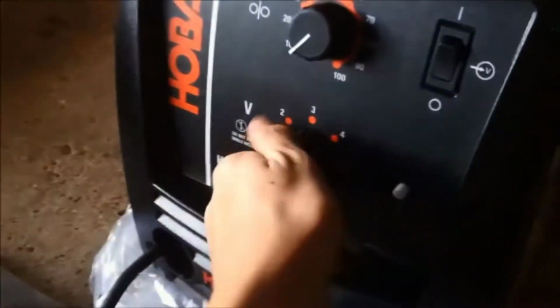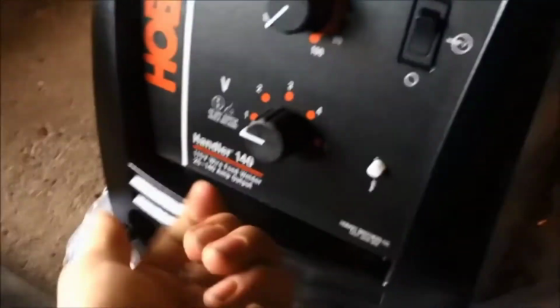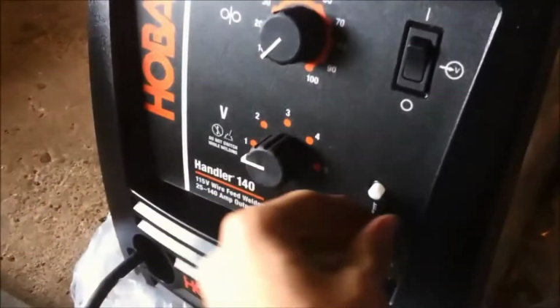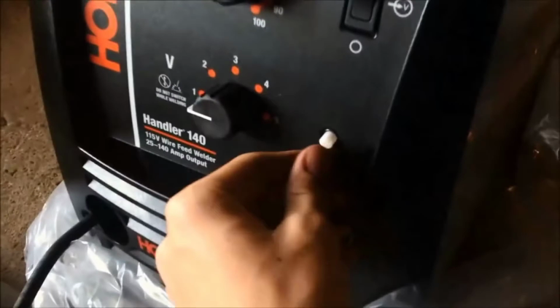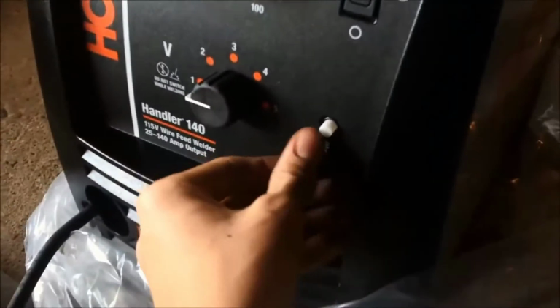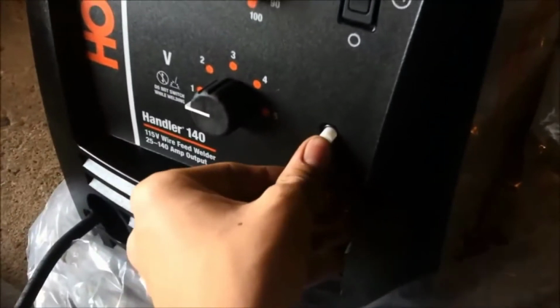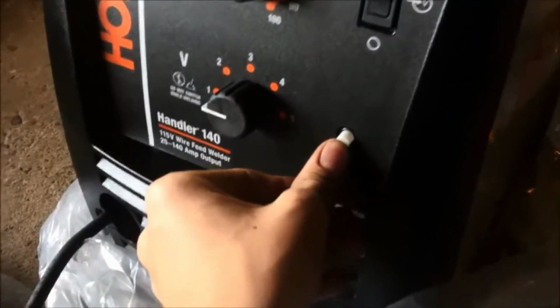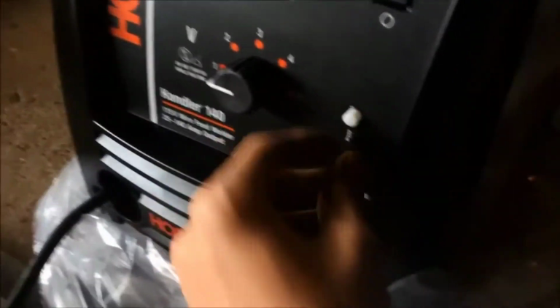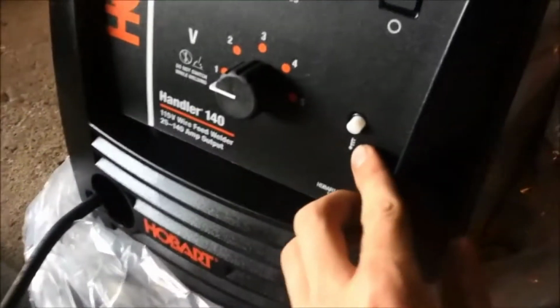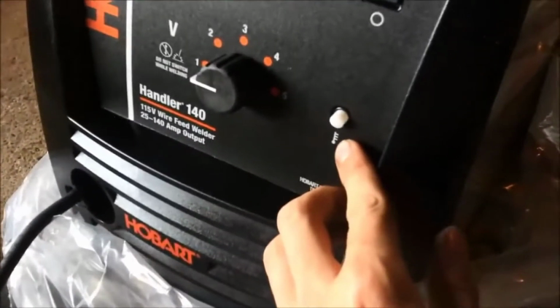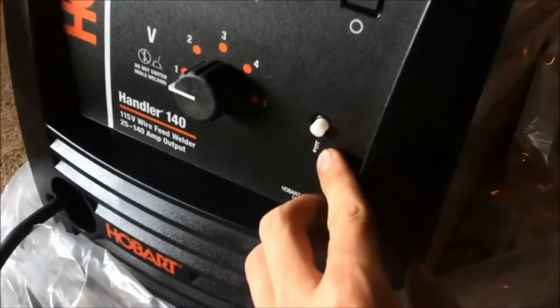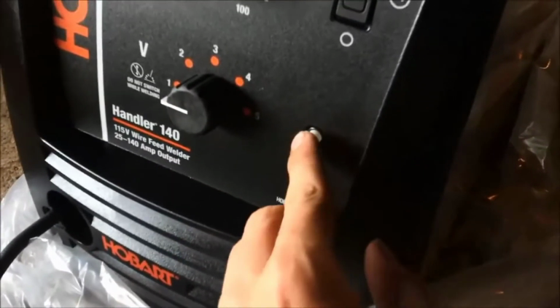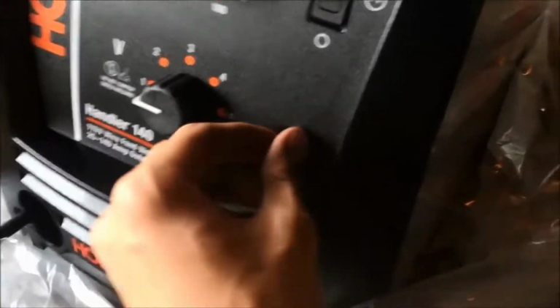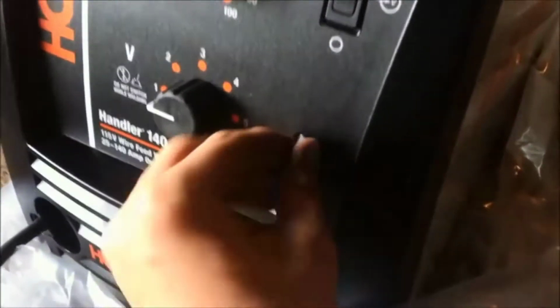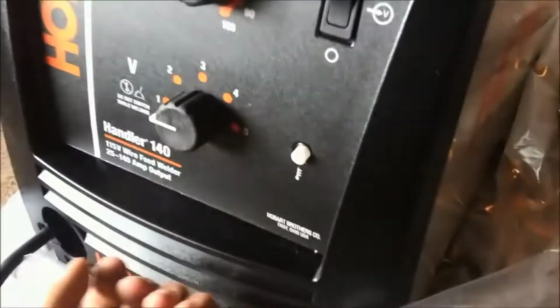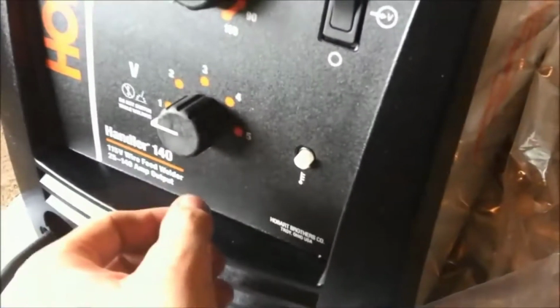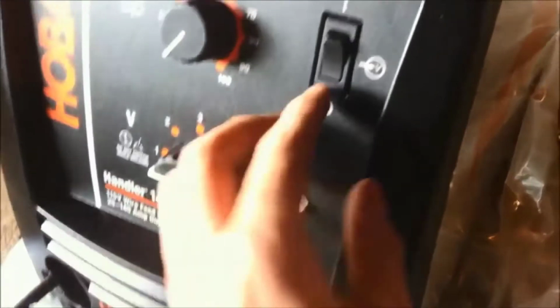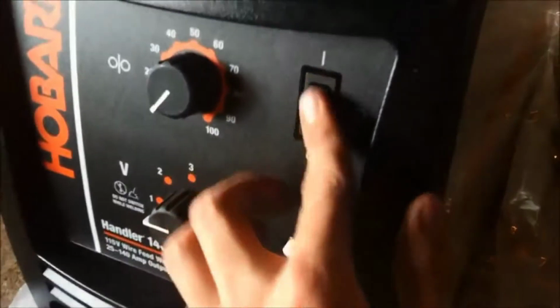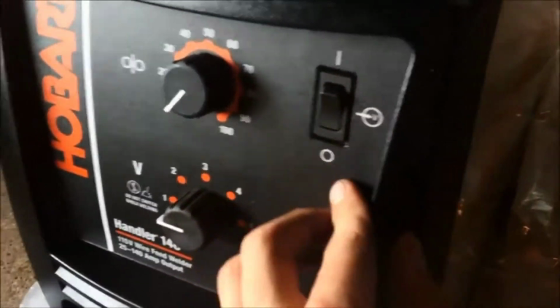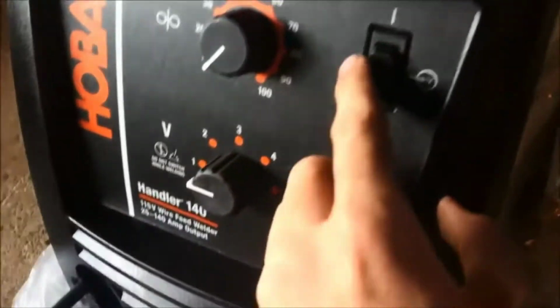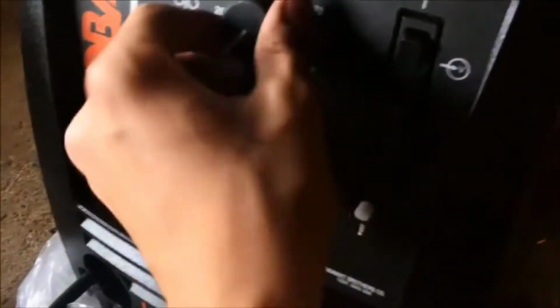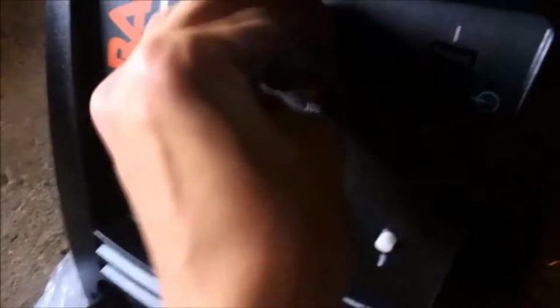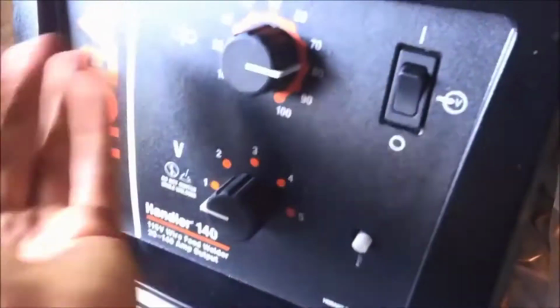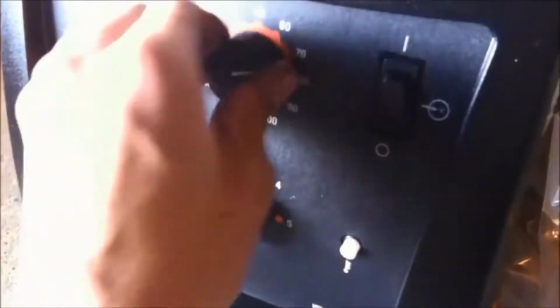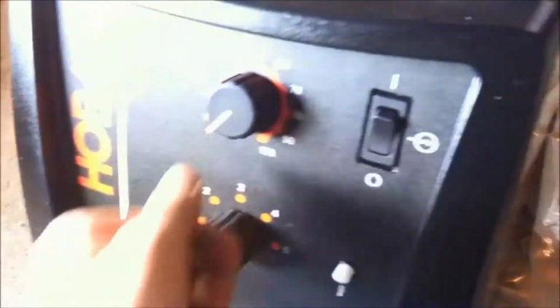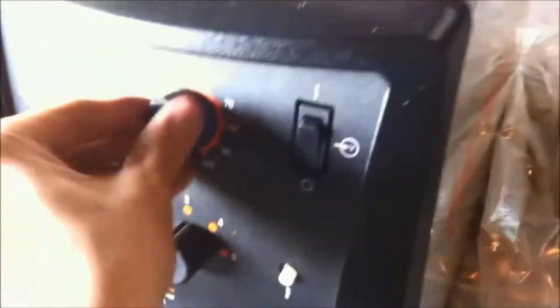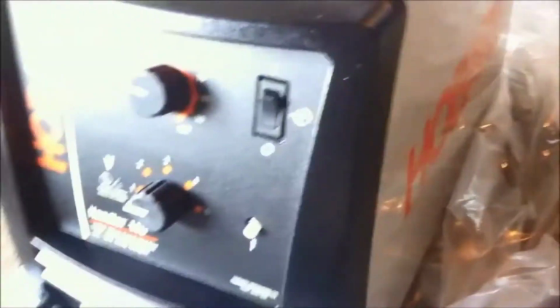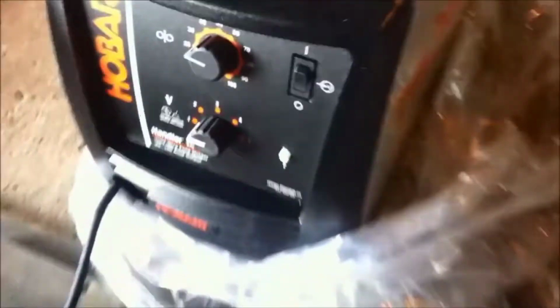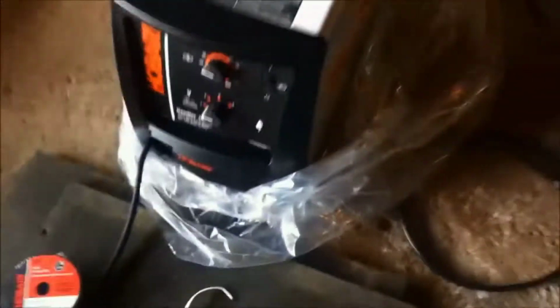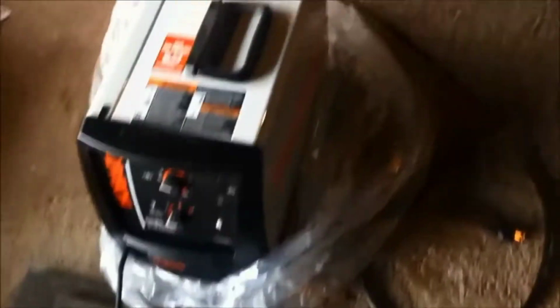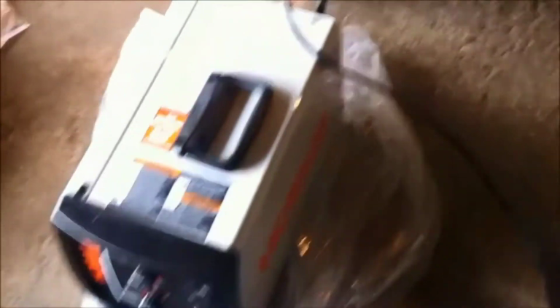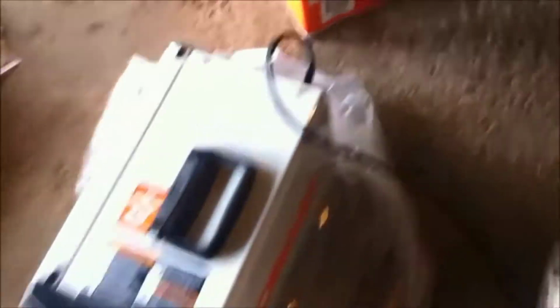Two thousand dollar welders — I've used some of them that have not even welded as good as this thing does. That's how good a deal this one is. It's really a no-brainer if you're looking for your first welder or something you want to use around the house.